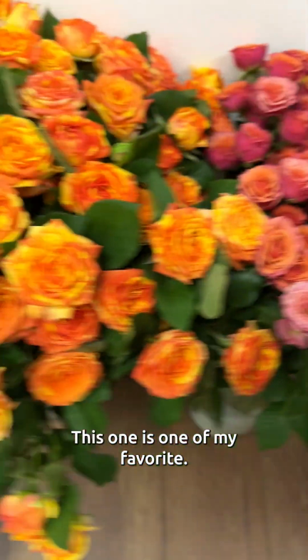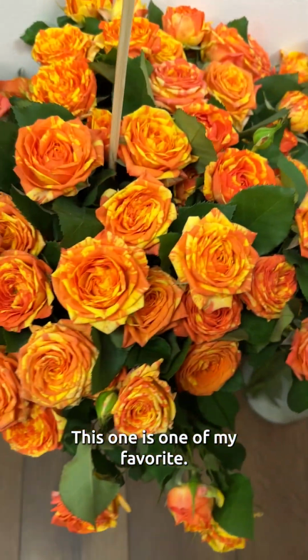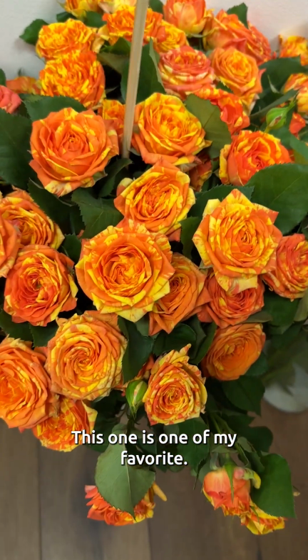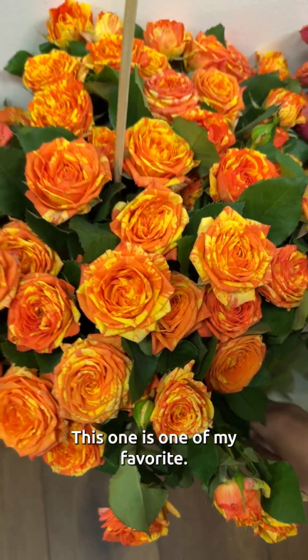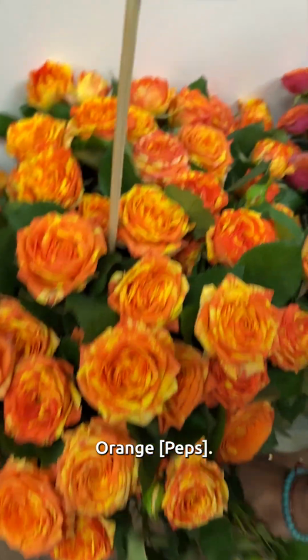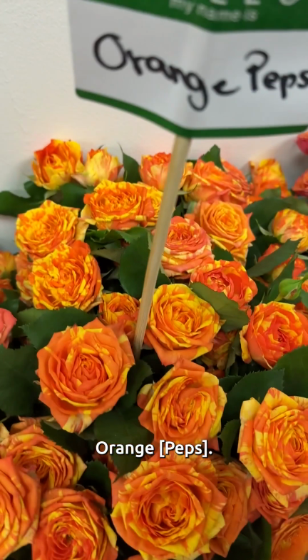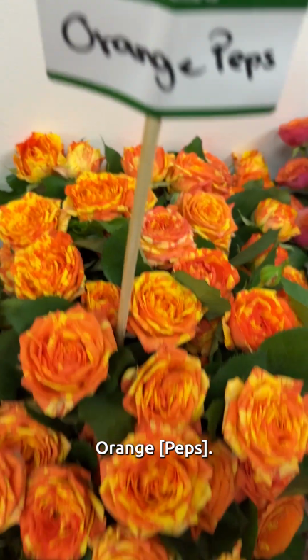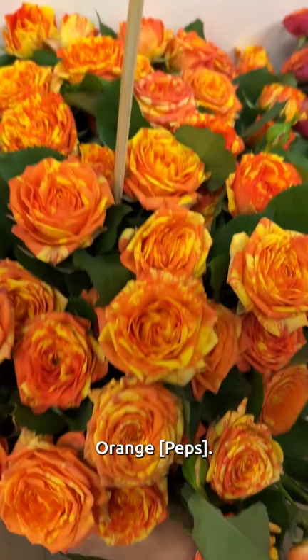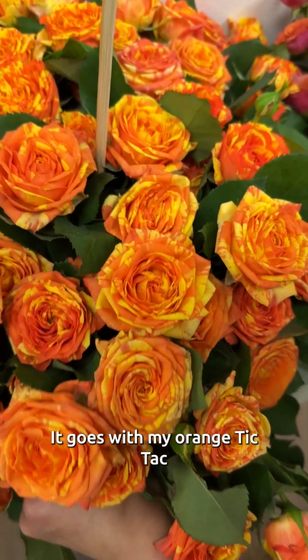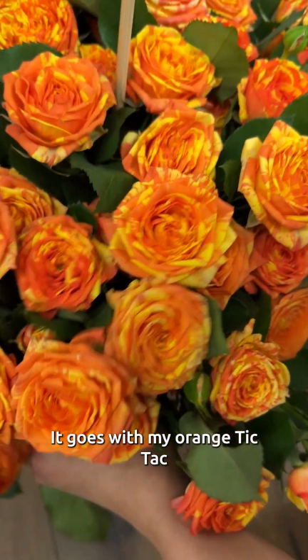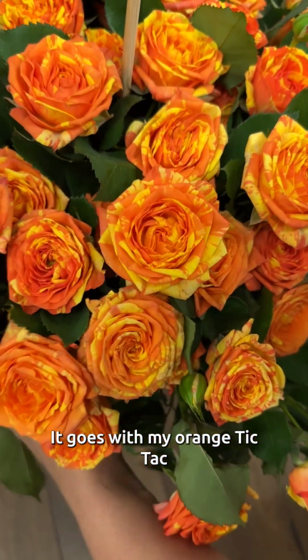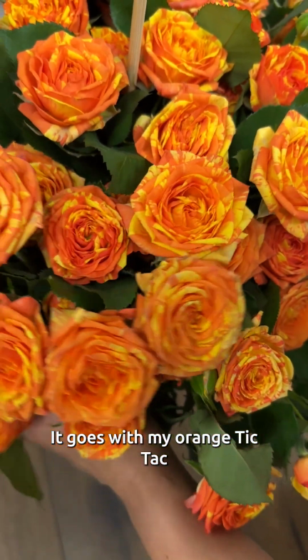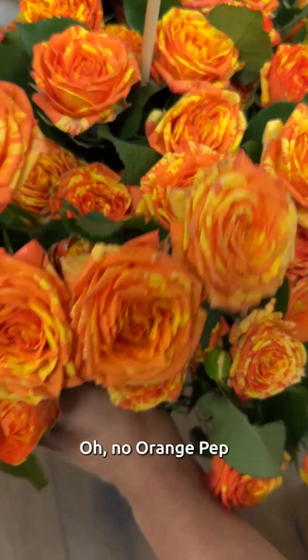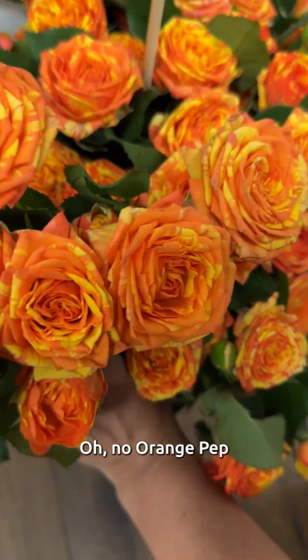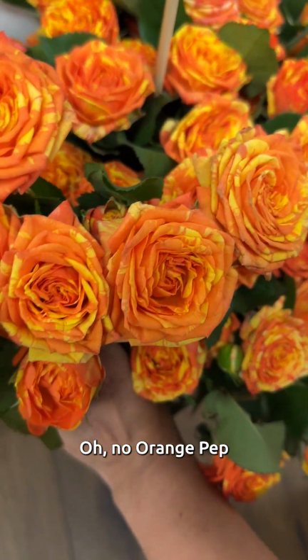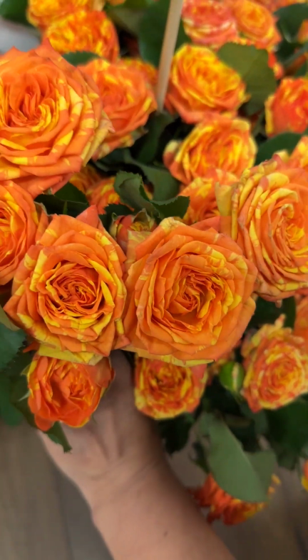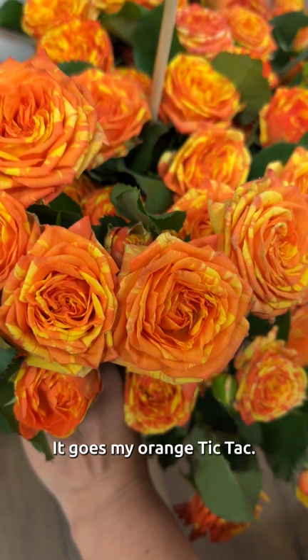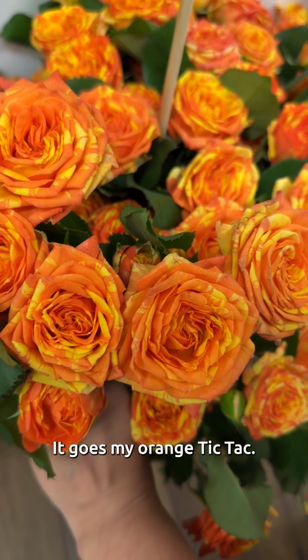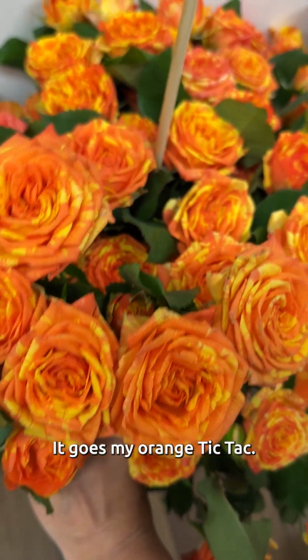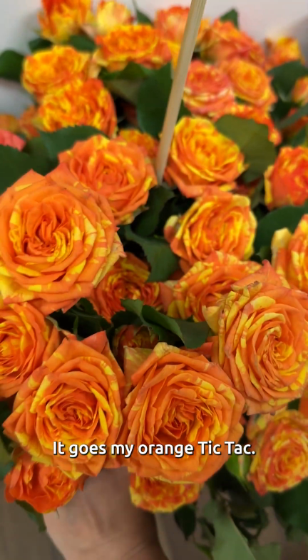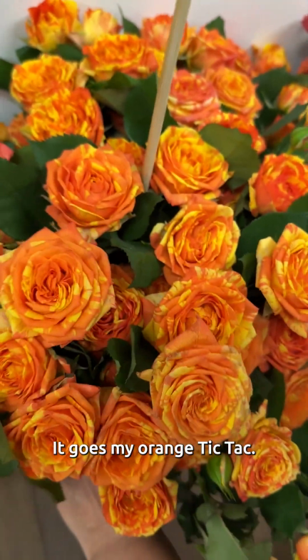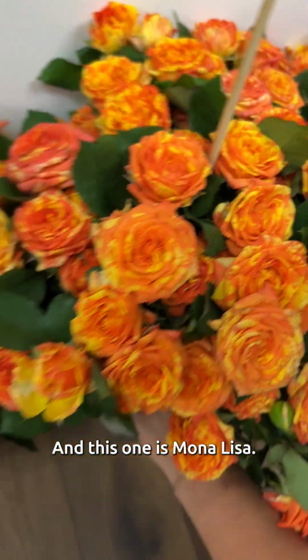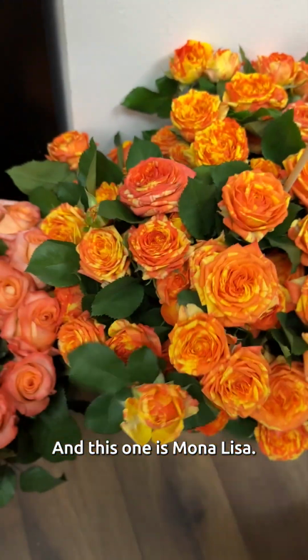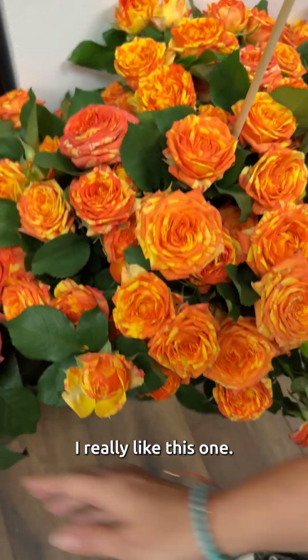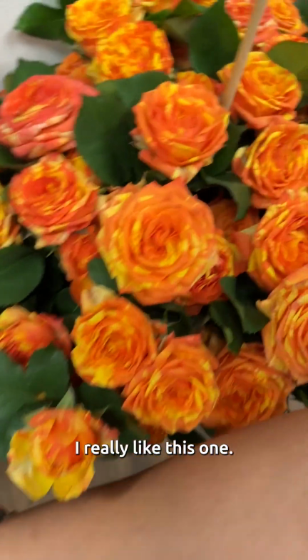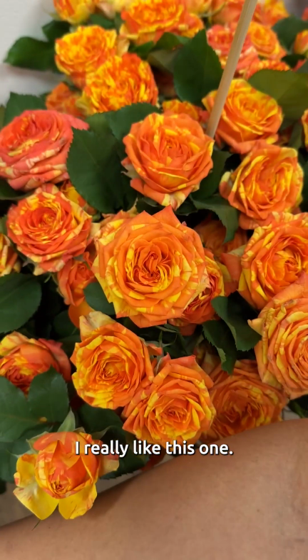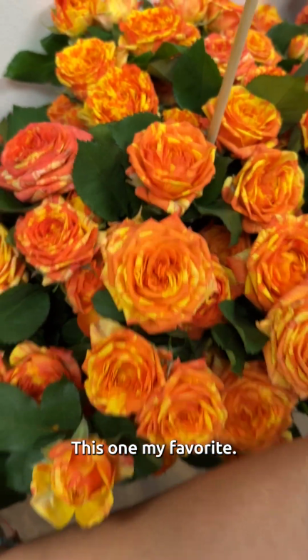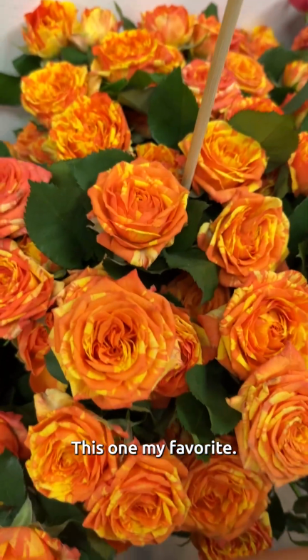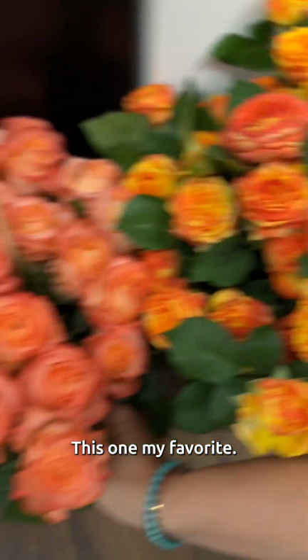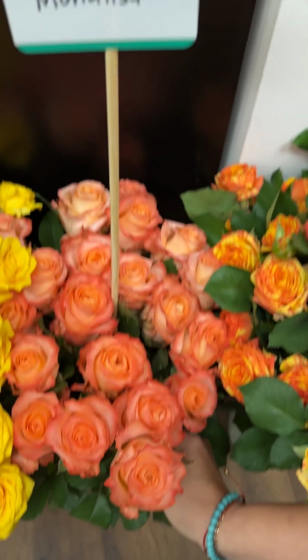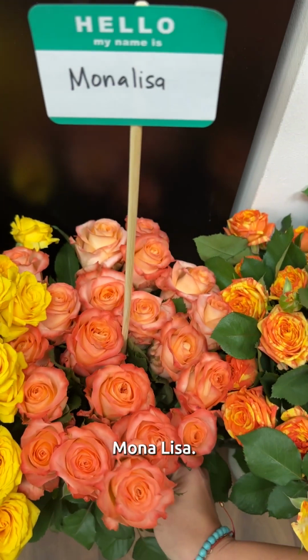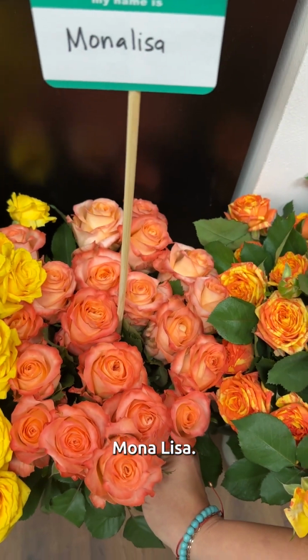This one is one of my favorites — Orange Peeps. It goes with my orange Tic Tac. And this one is Mona Lisa. I really like this one, this one's my favorite. Mona Lisa. Beautiful.